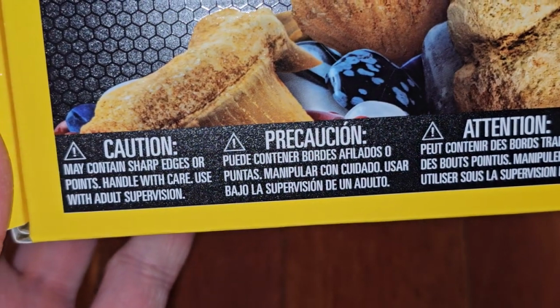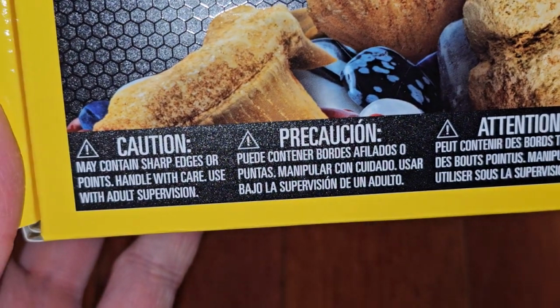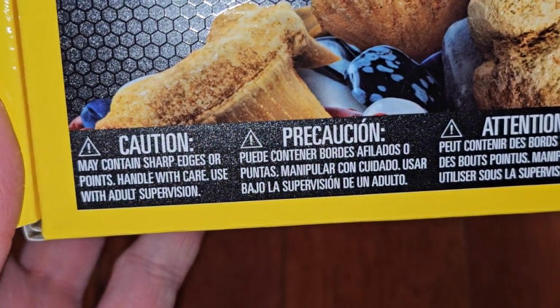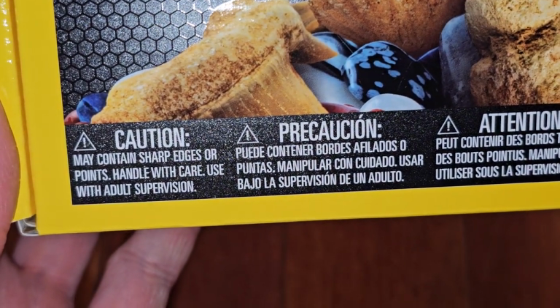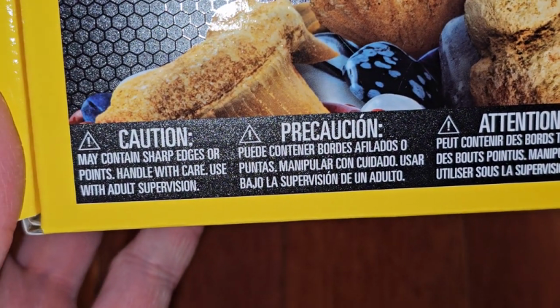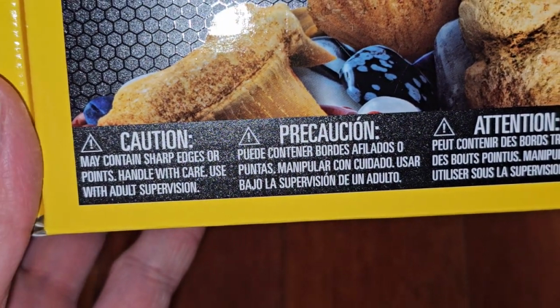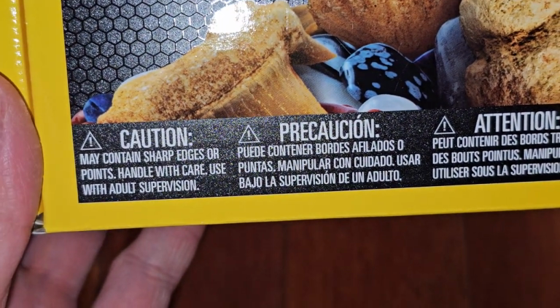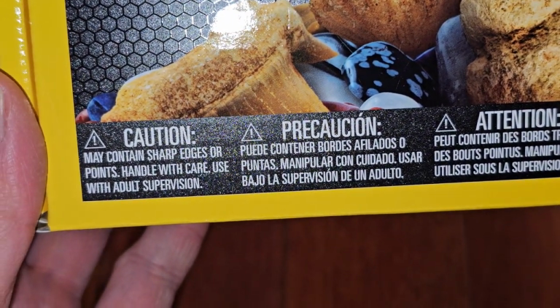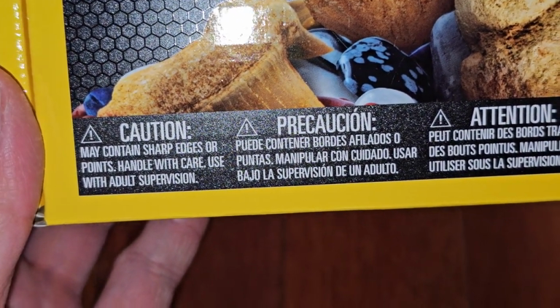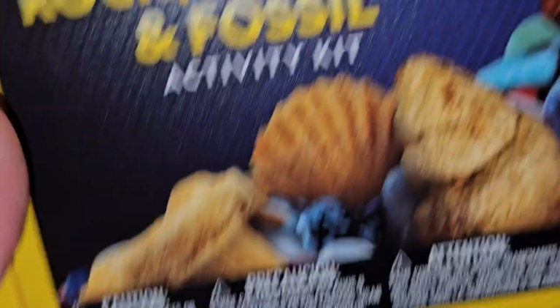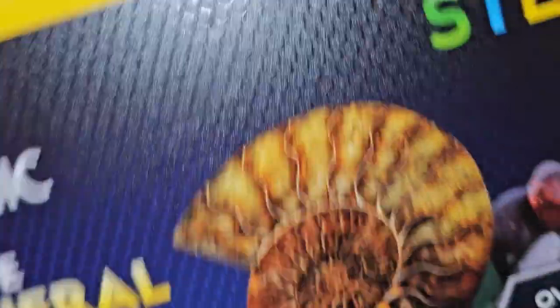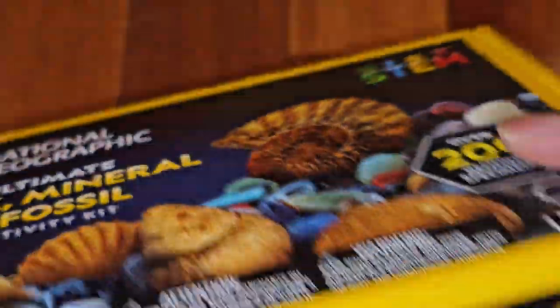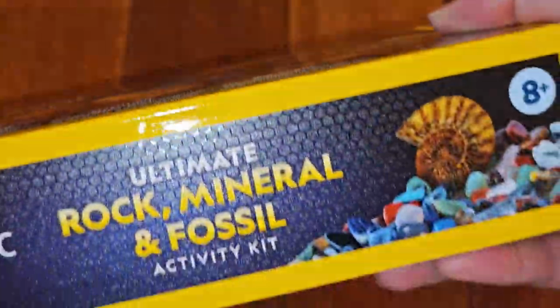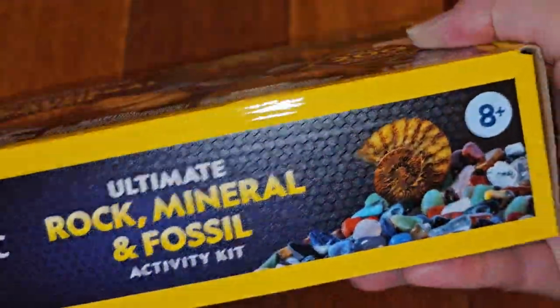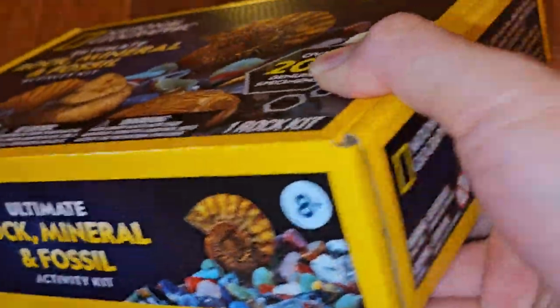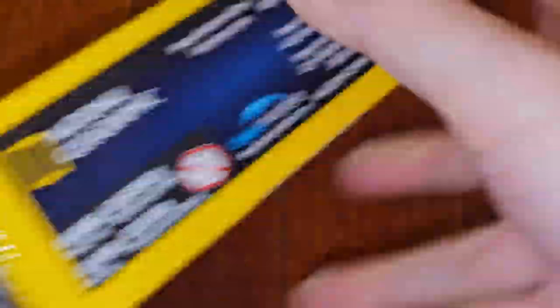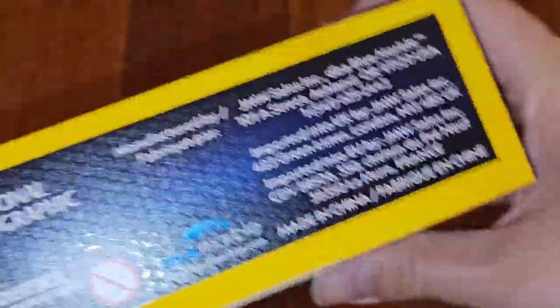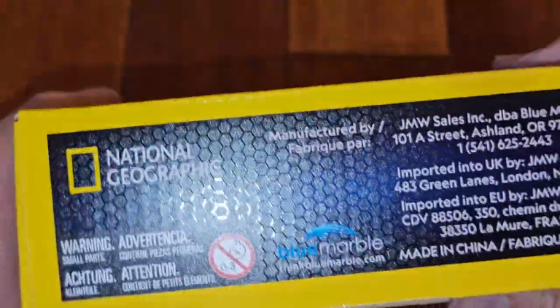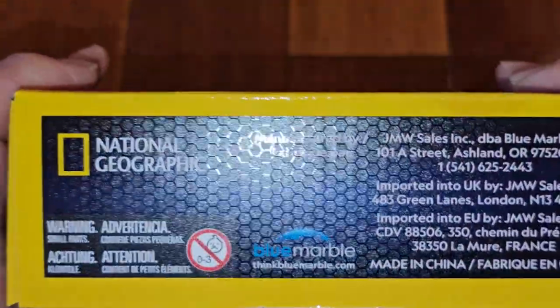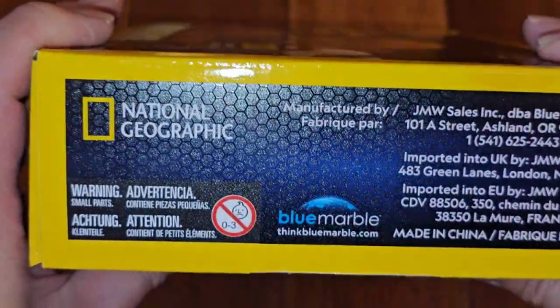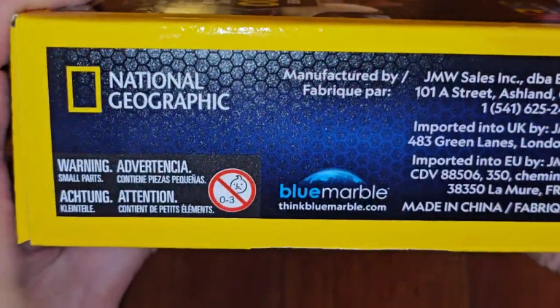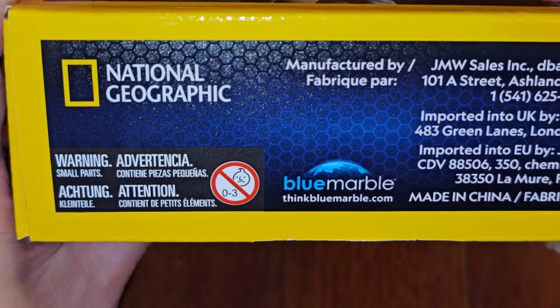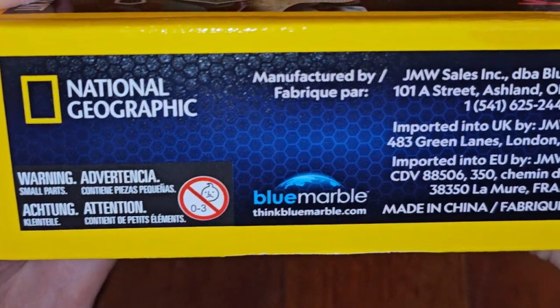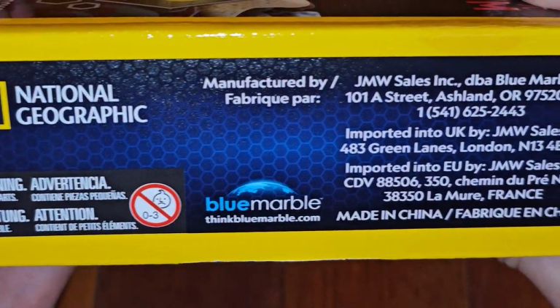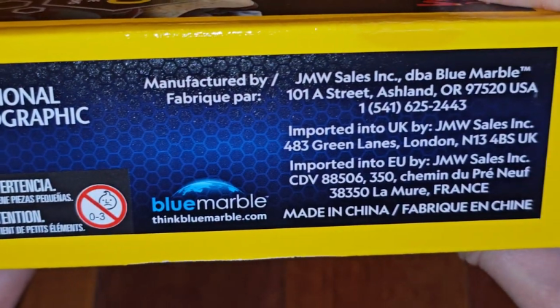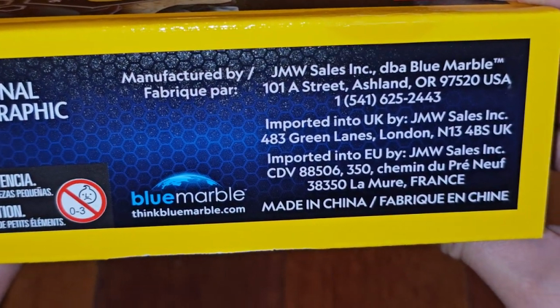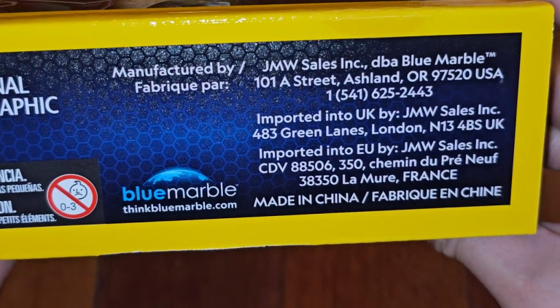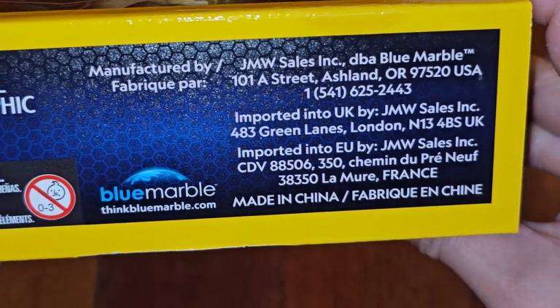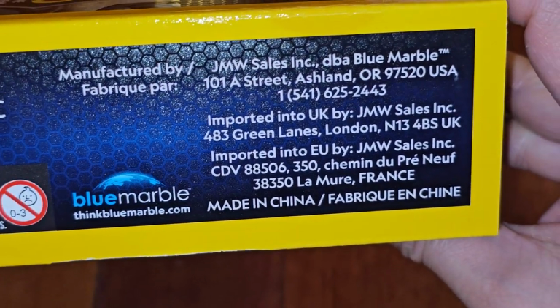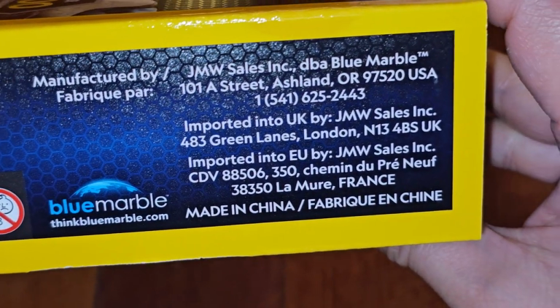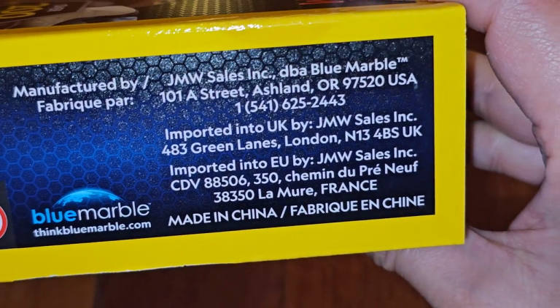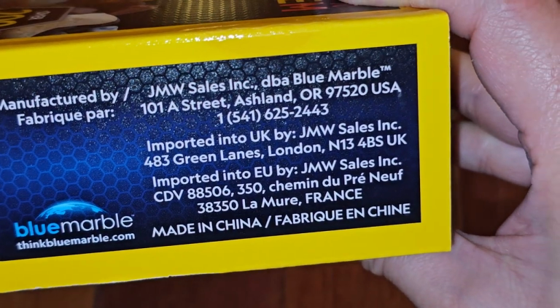Caution: may contain sharp edges or points — handle with care or use with adult supervision. It's rated 8 plus. Made in China by Blue Marble.